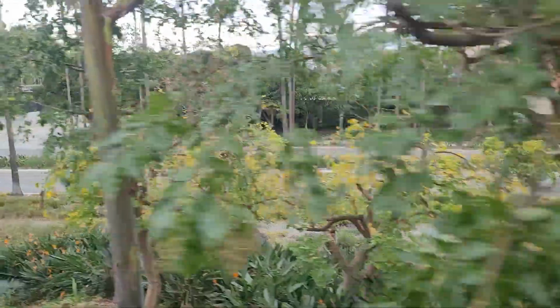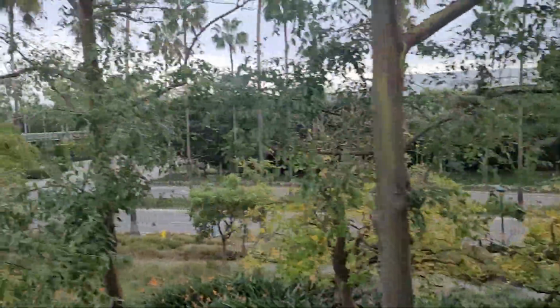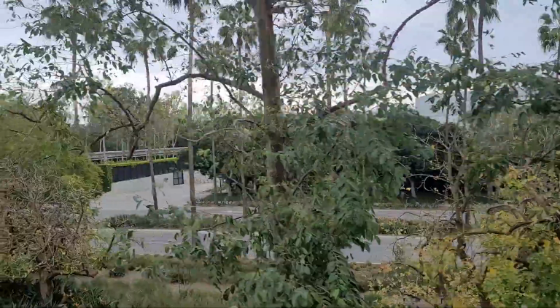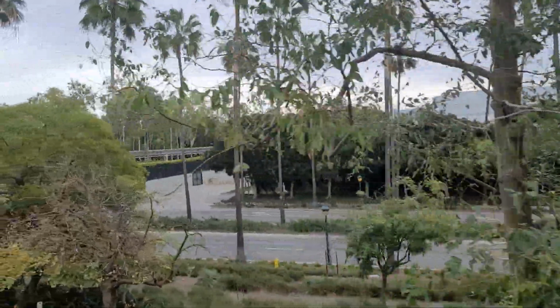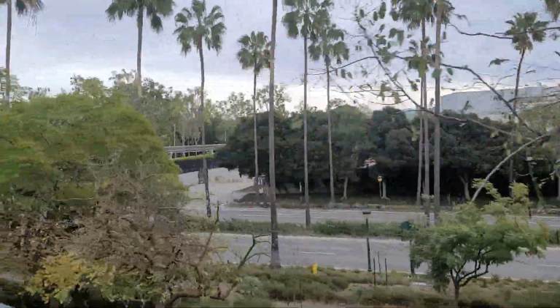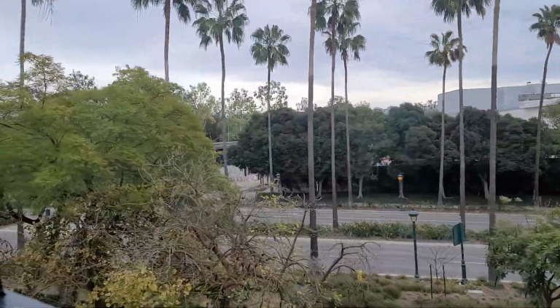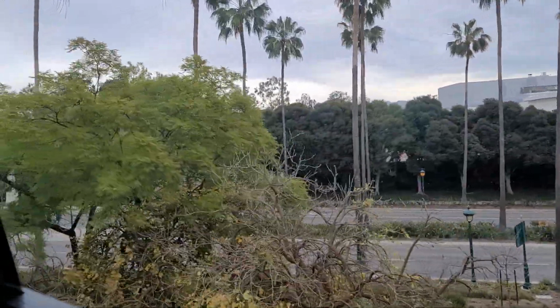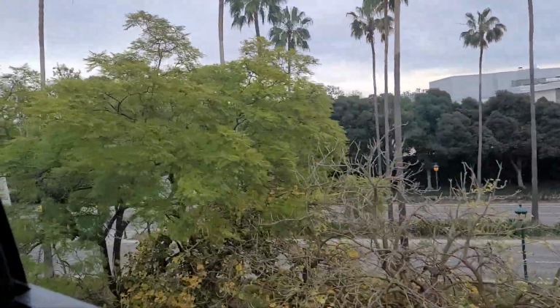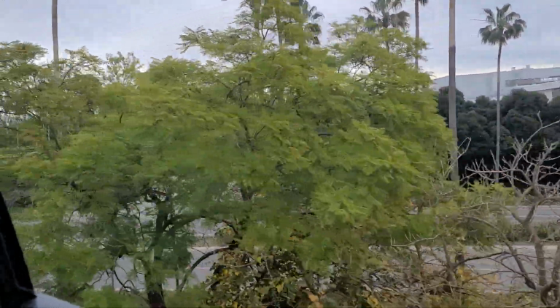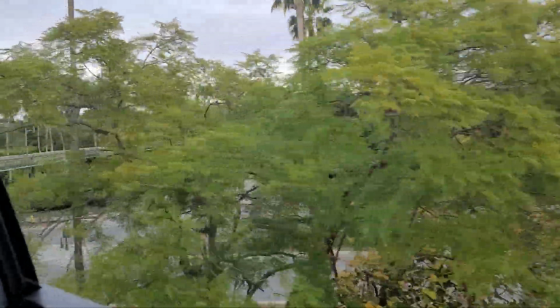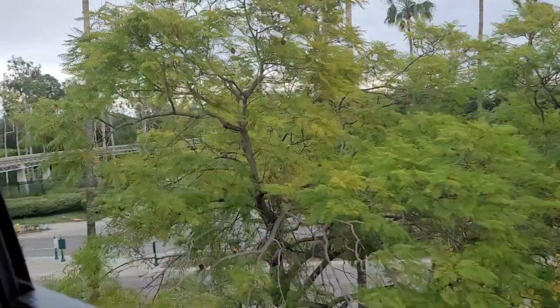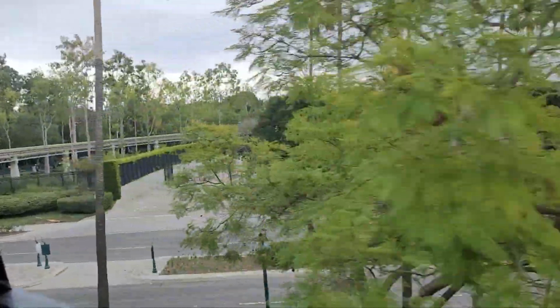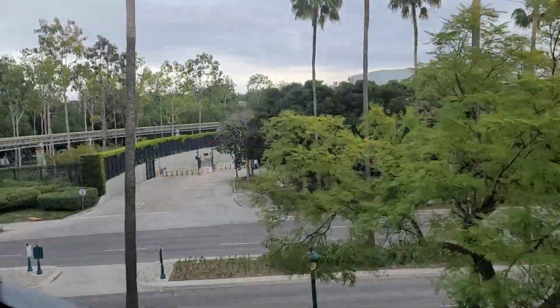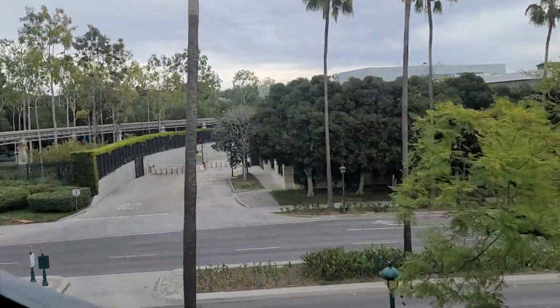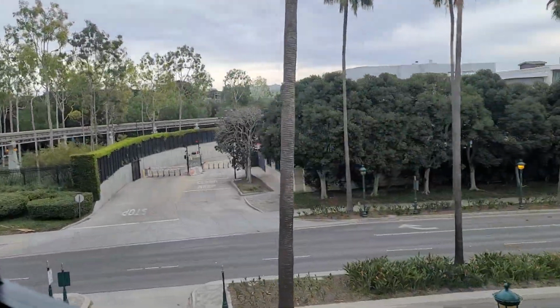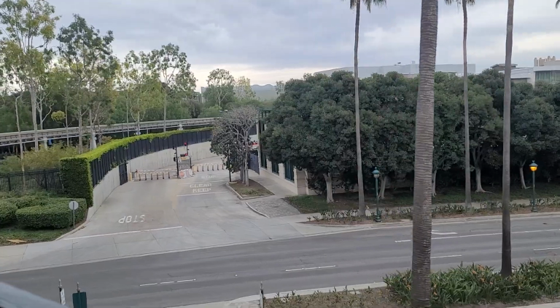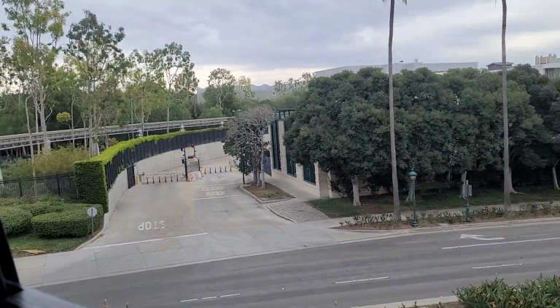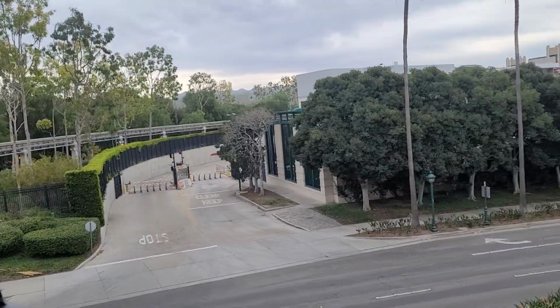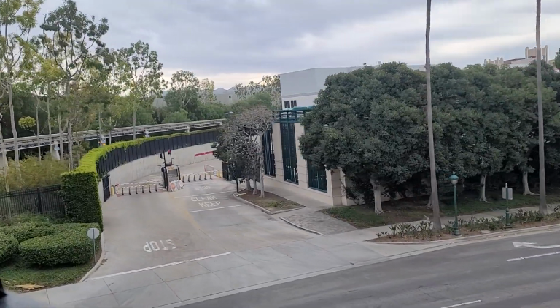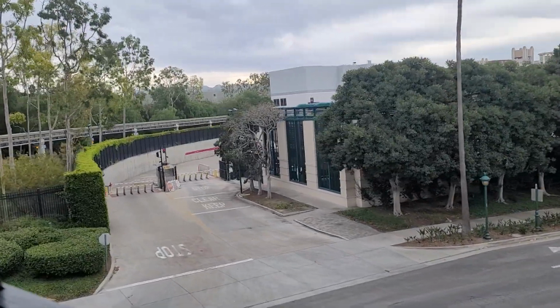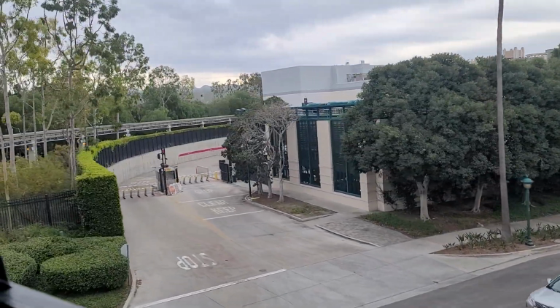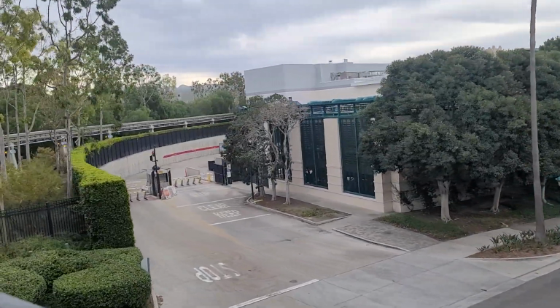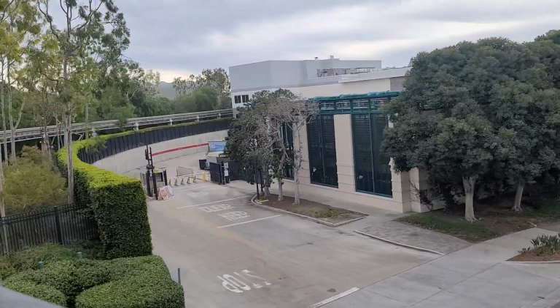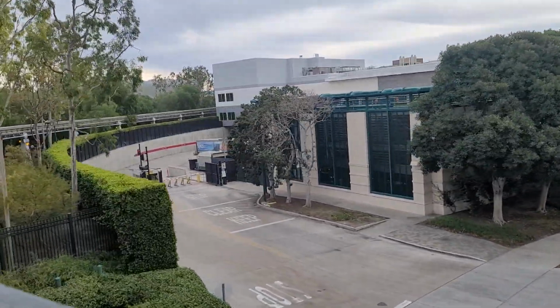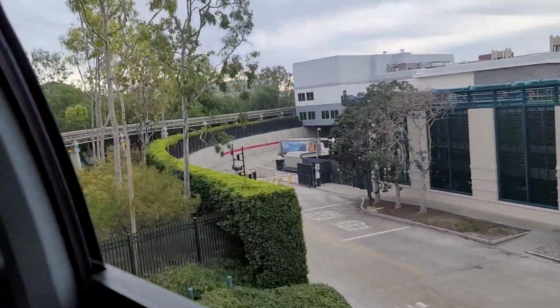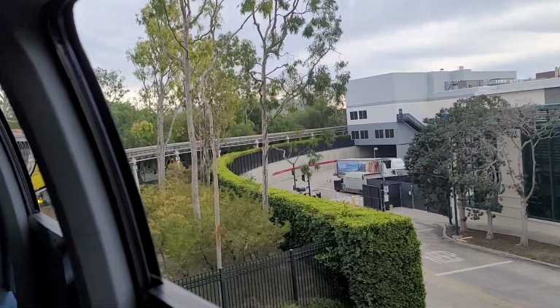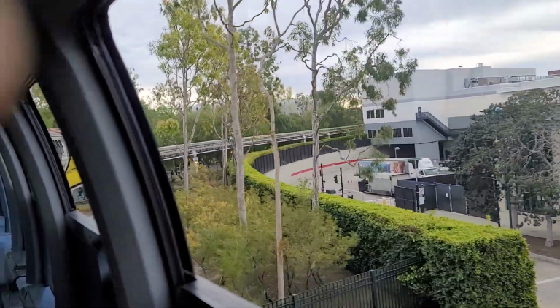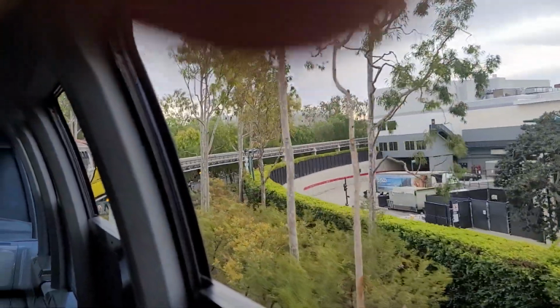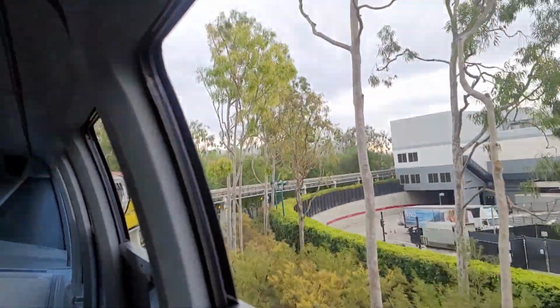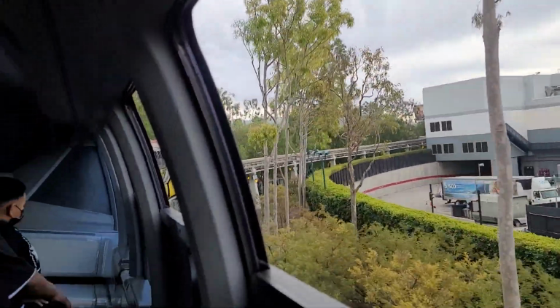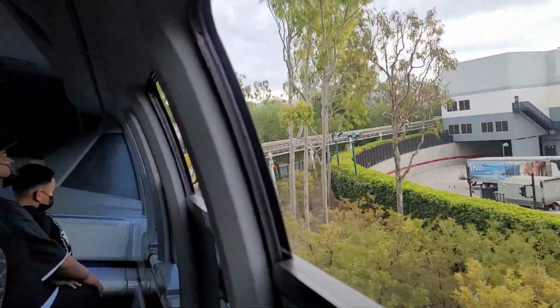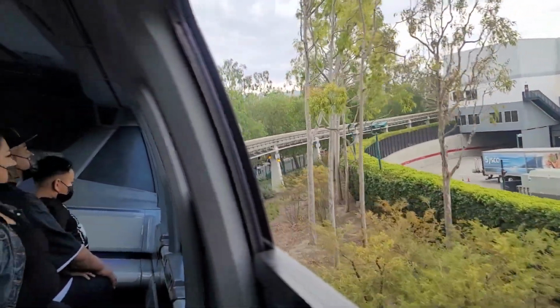To those of you who have just joined us, welcome aboard the Disneyland monorail. For your safety, please remain seated, keeping your hands, arms, feet, and legs inside the cabin. Watch your children, and no smoking, please.